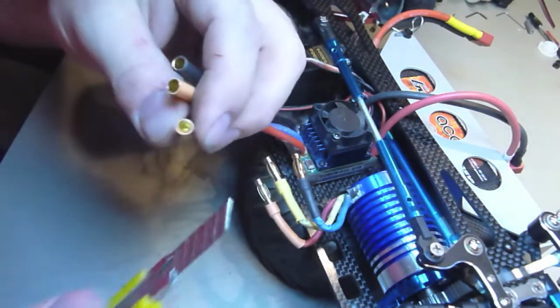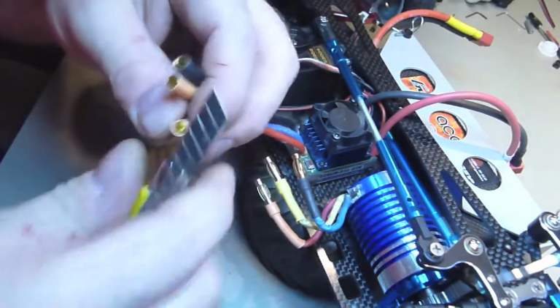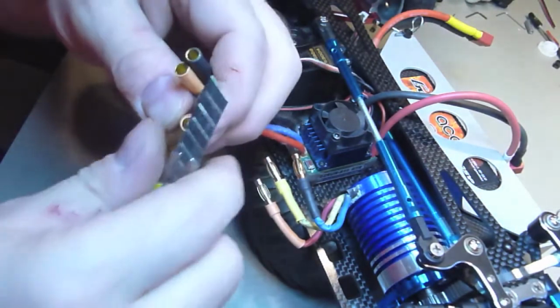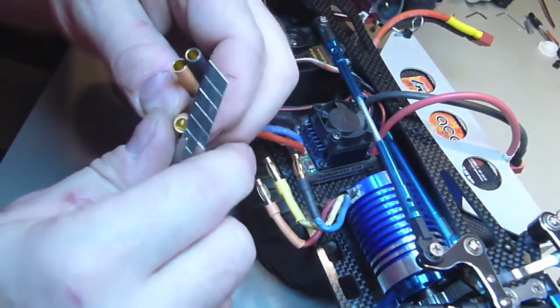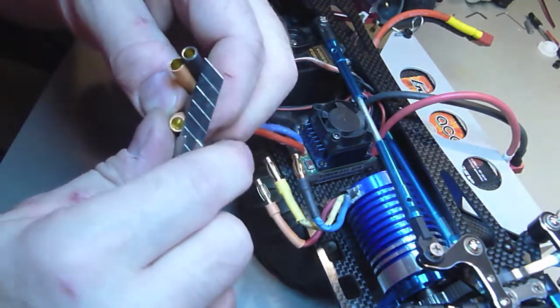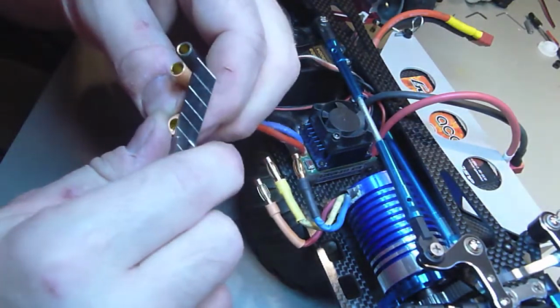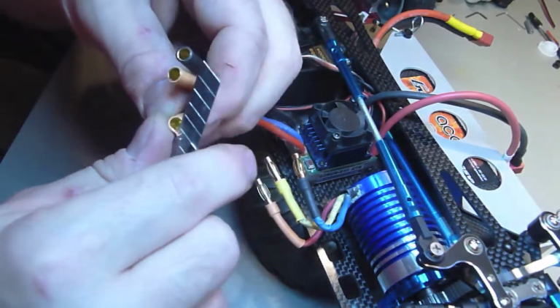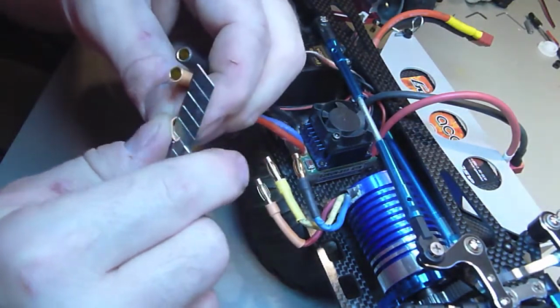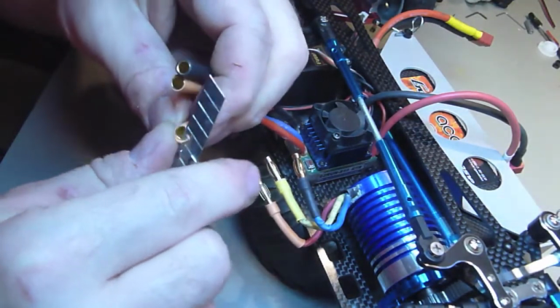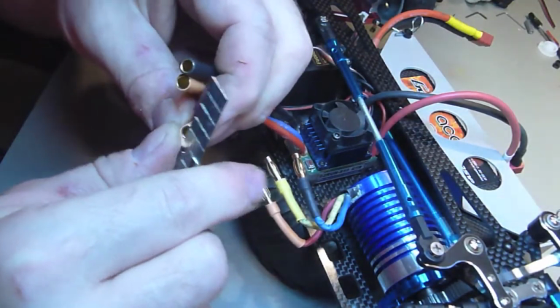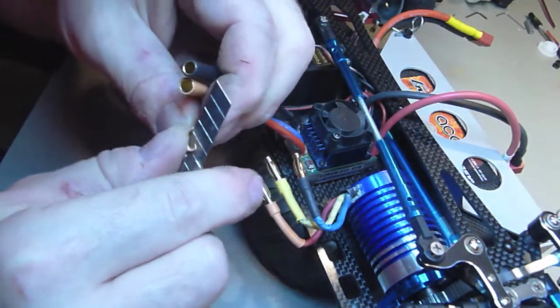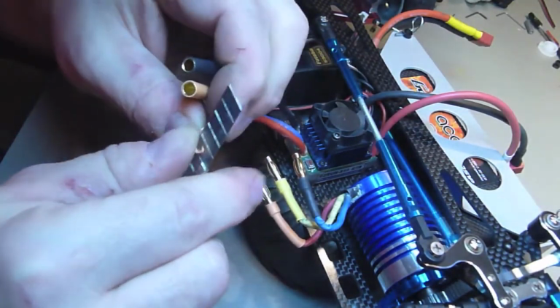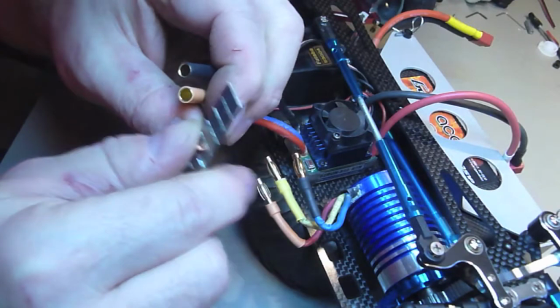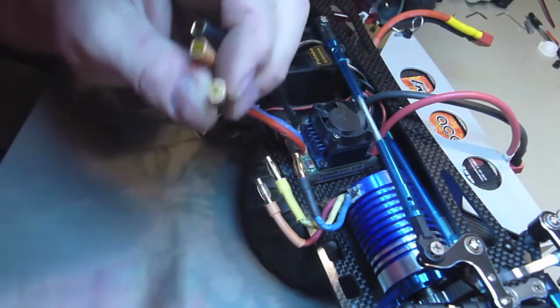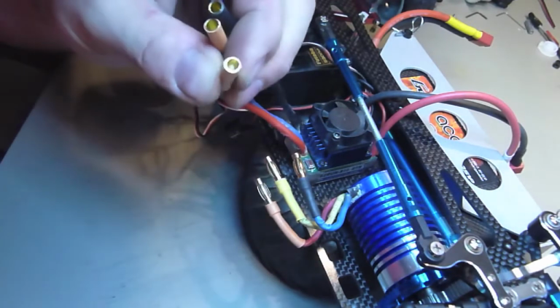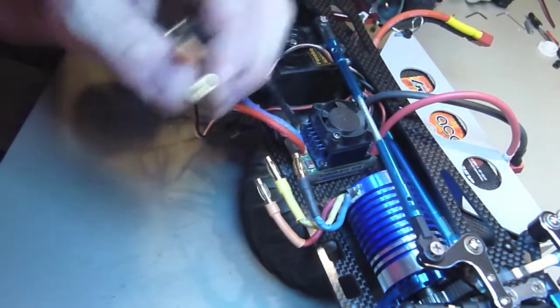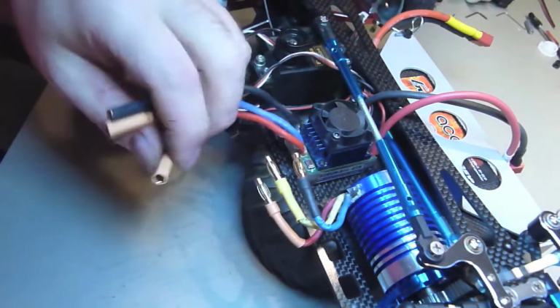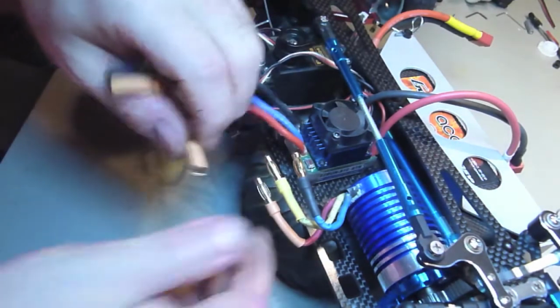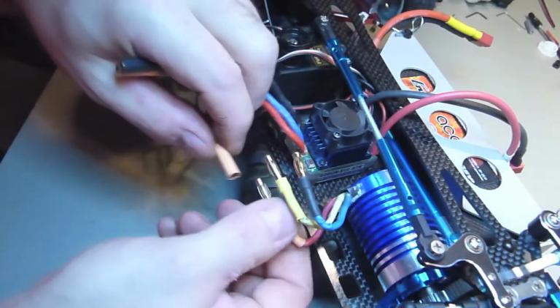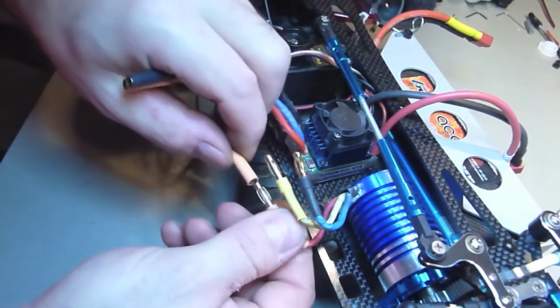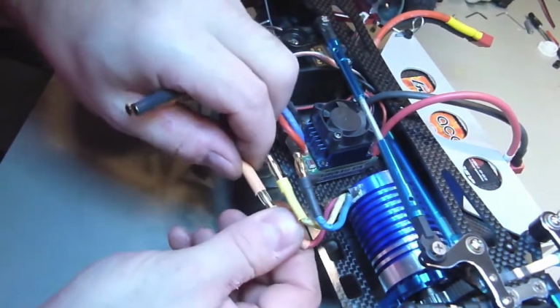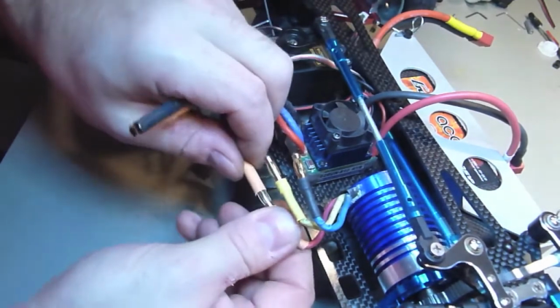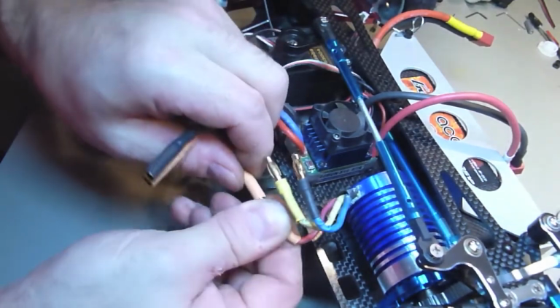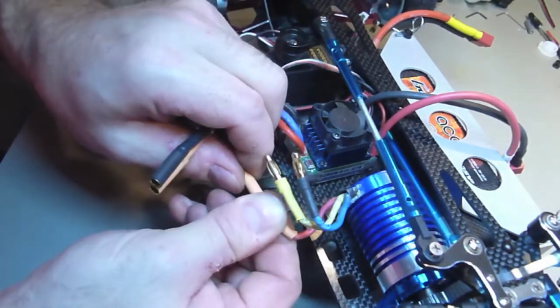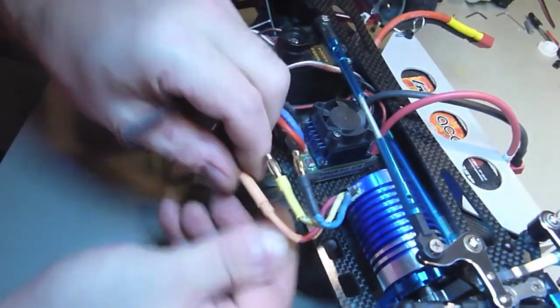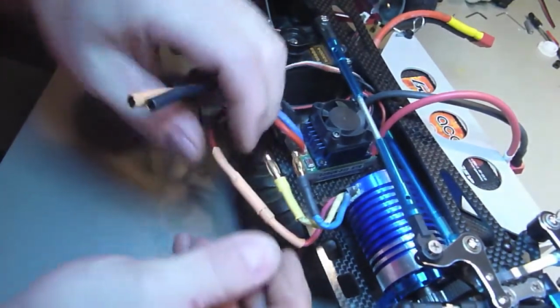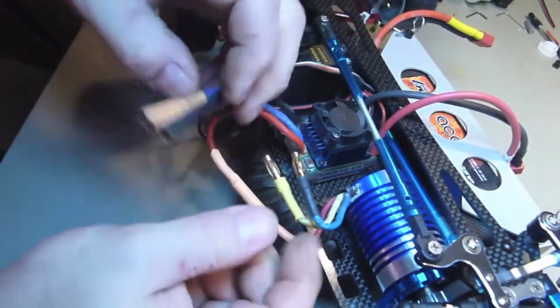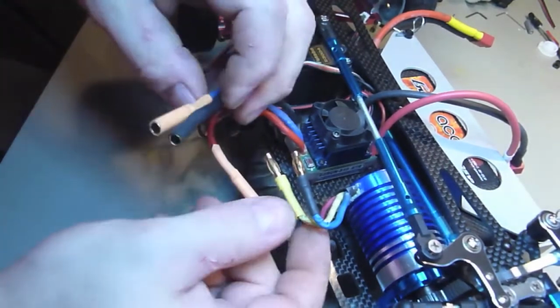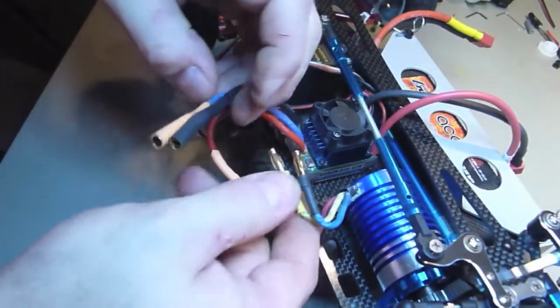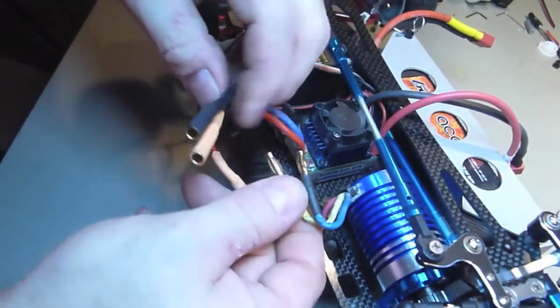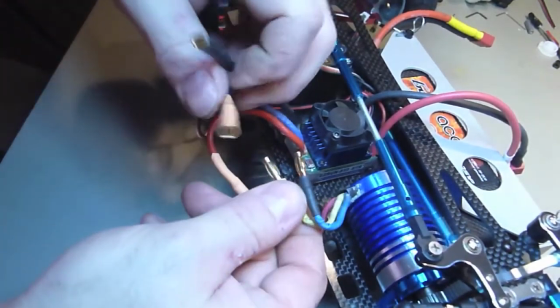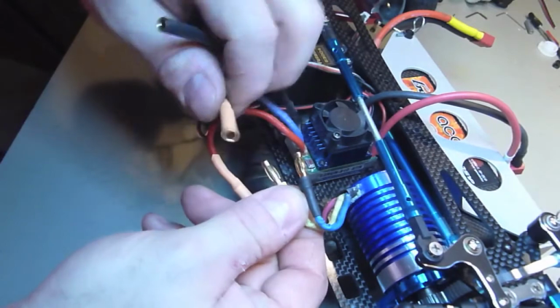It's not really that hard, and now we have some nice connections.